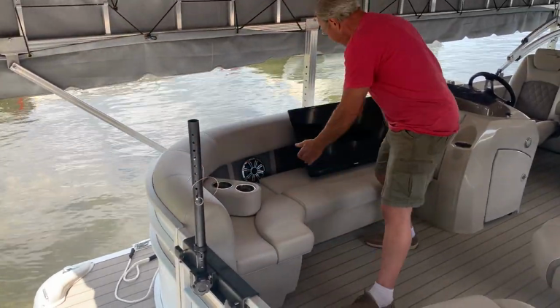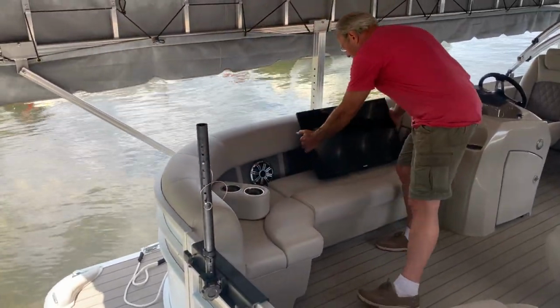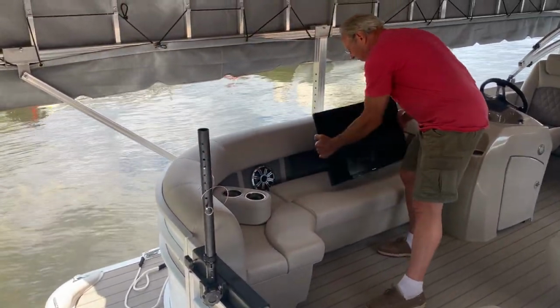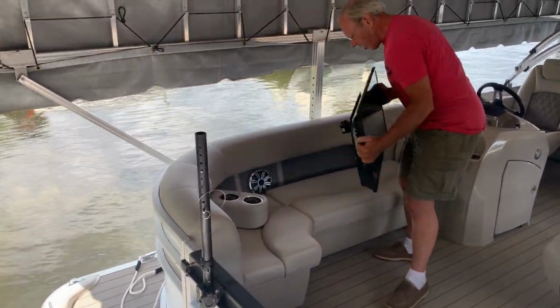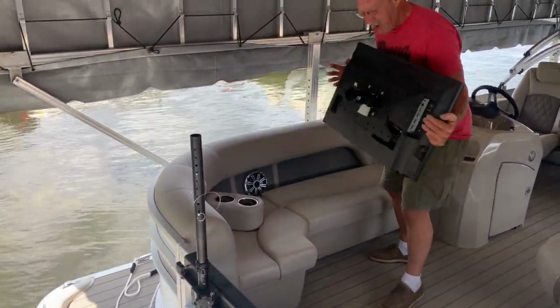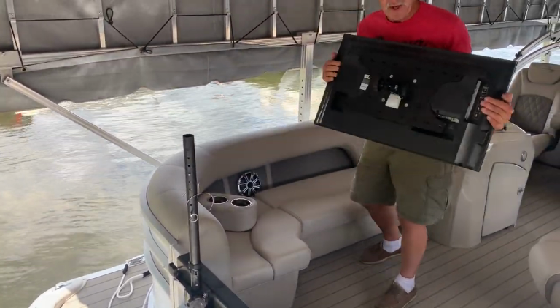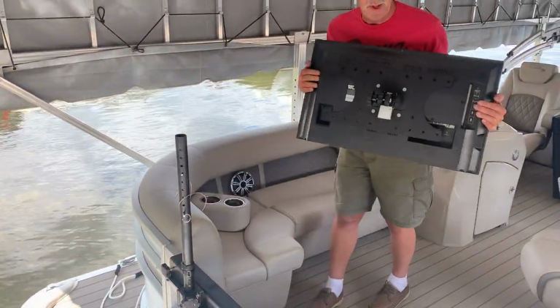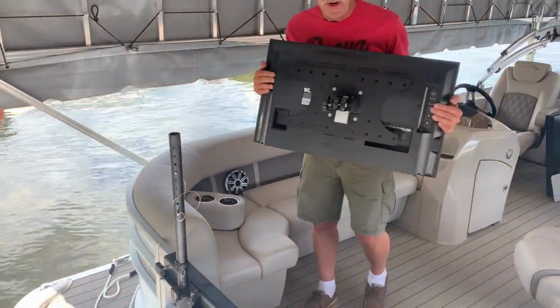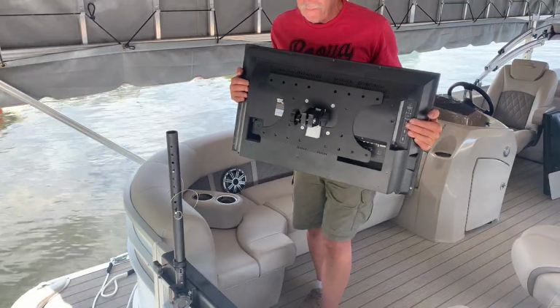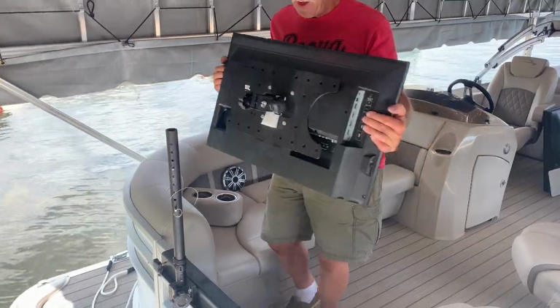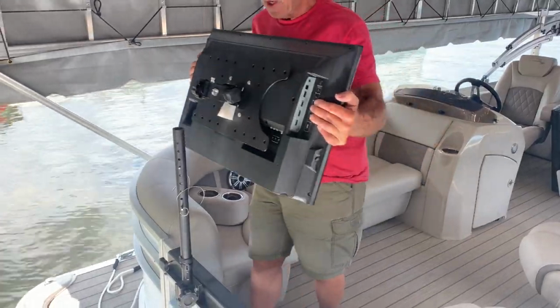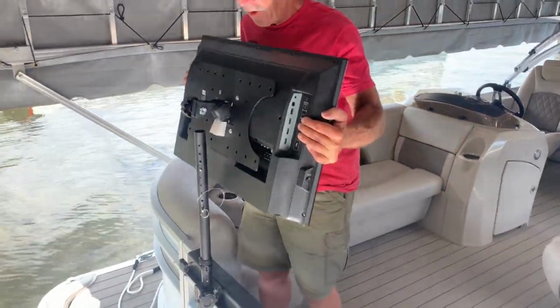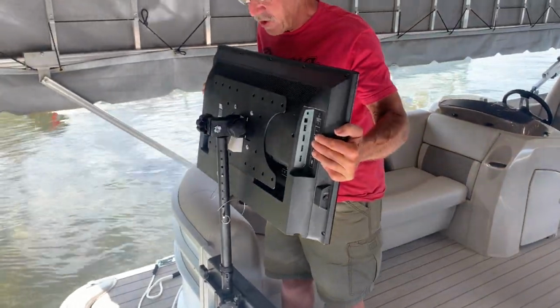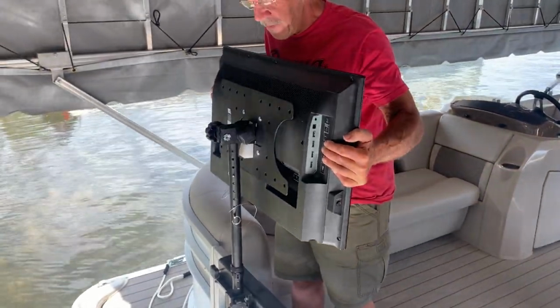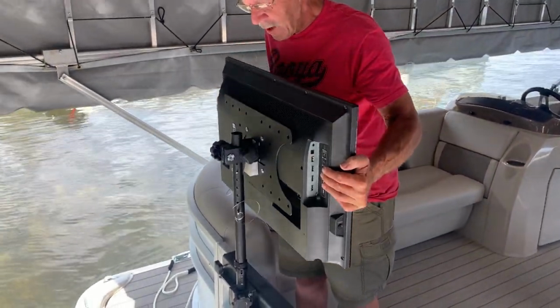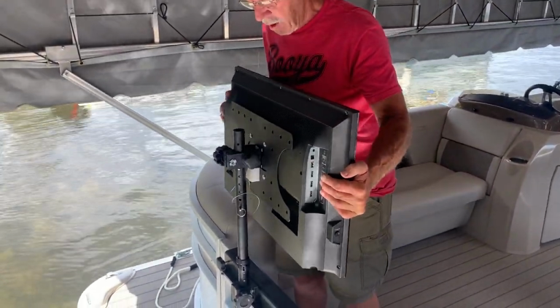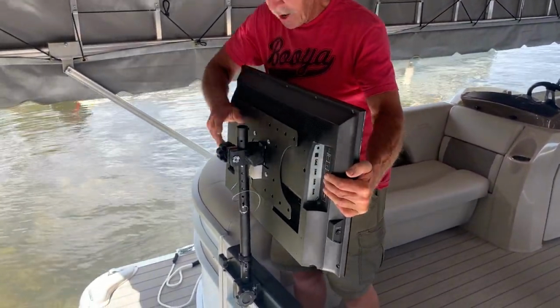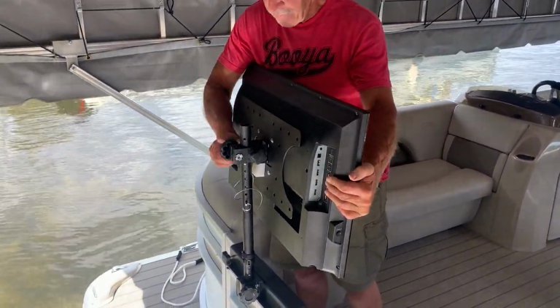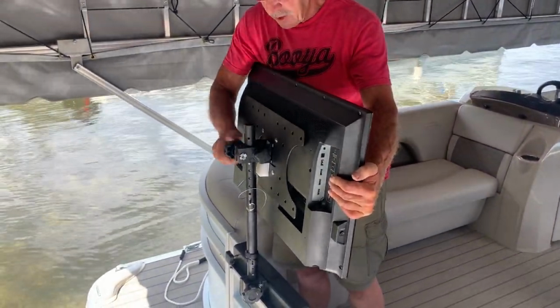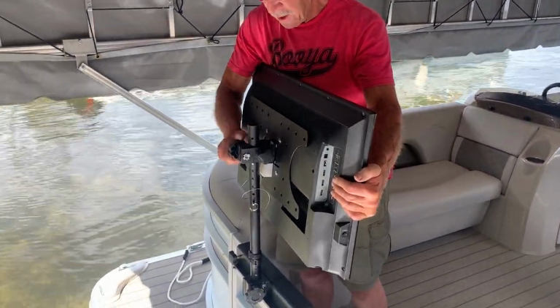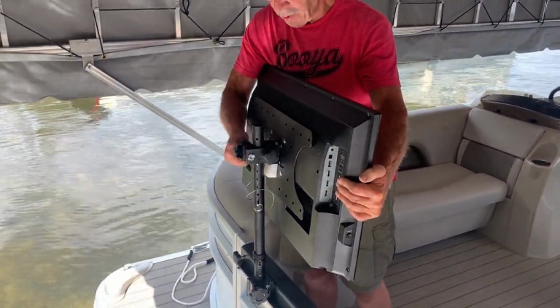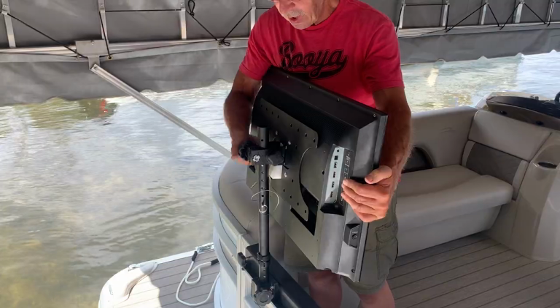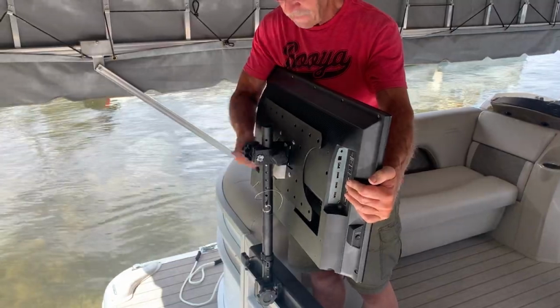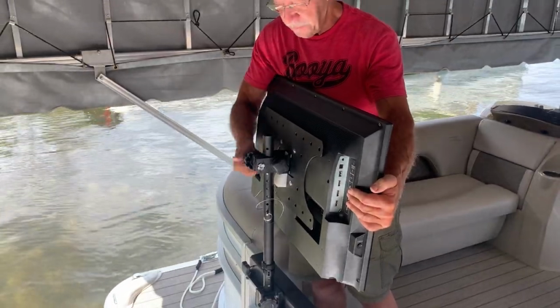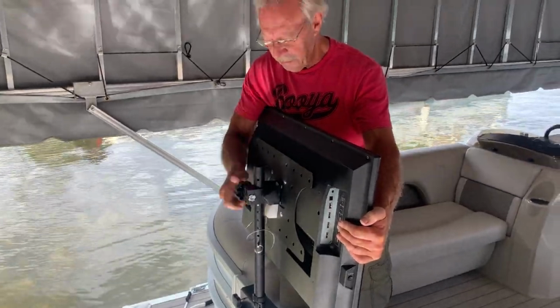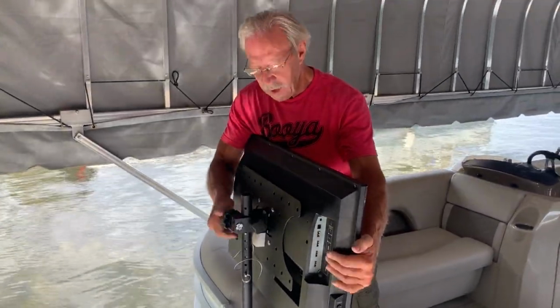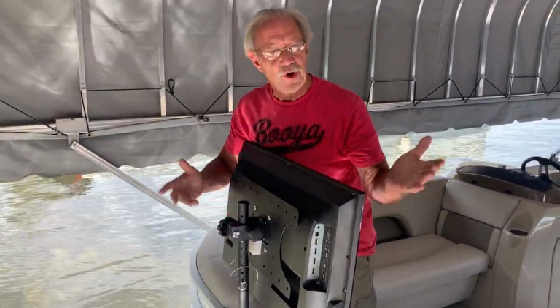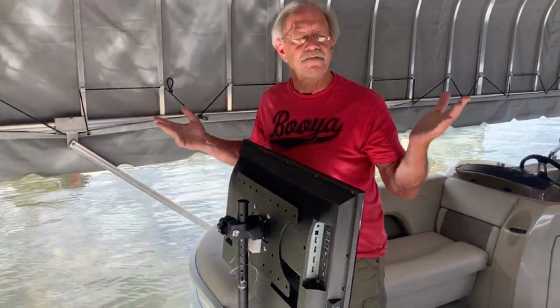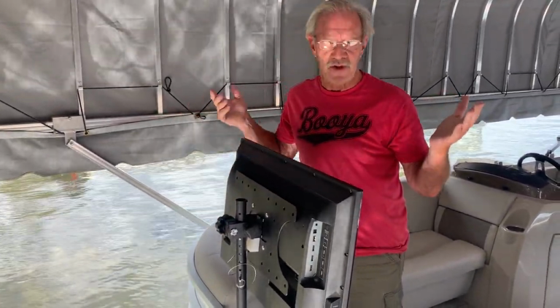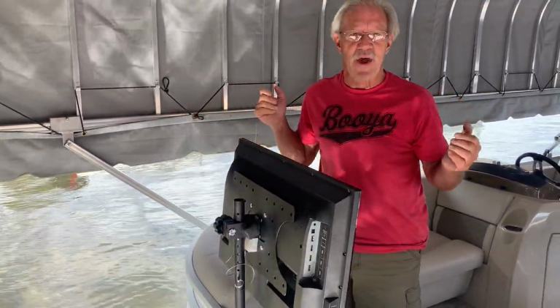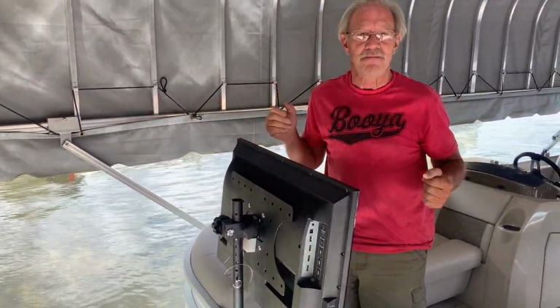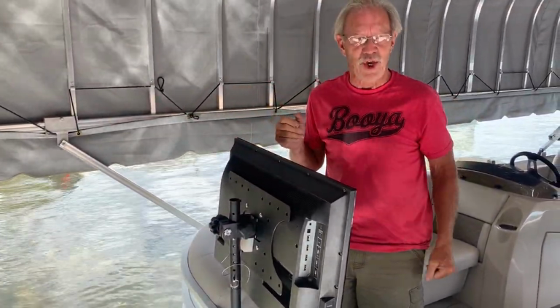Pick up your TV, which you already have your VESA plate mounted on it. Set it over like so, put it down, clamp it in place, and you're done. Simple as that. Thank you.